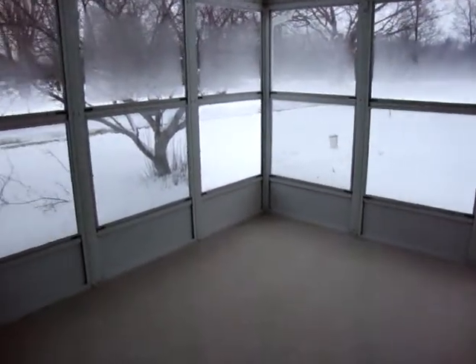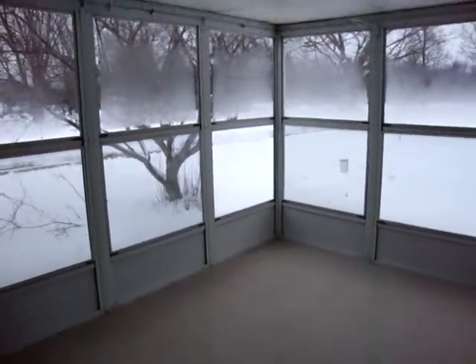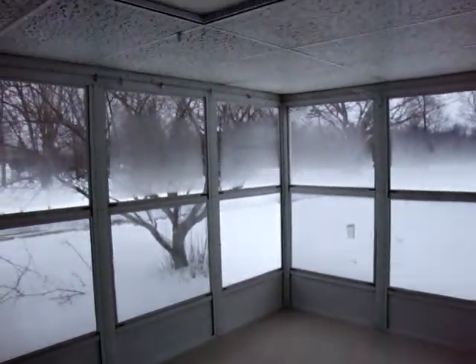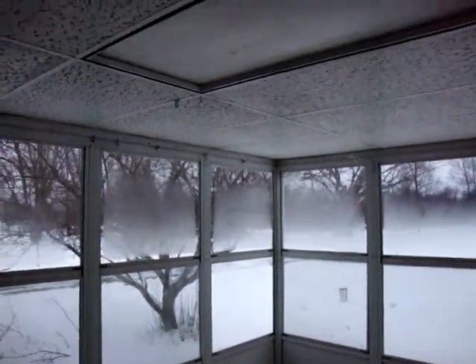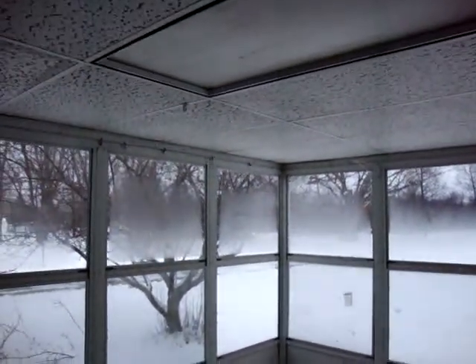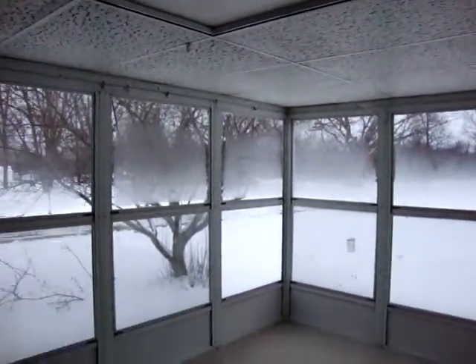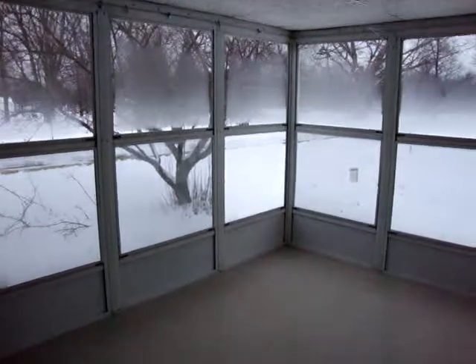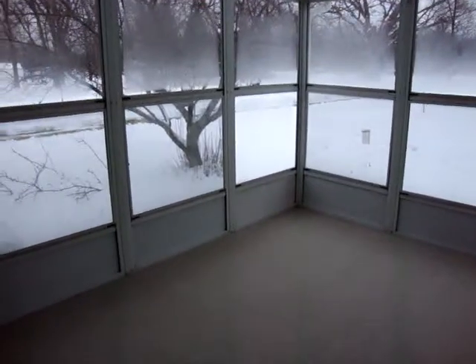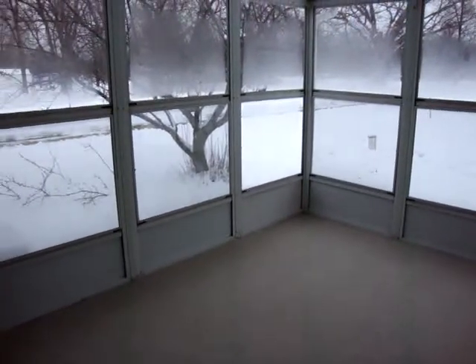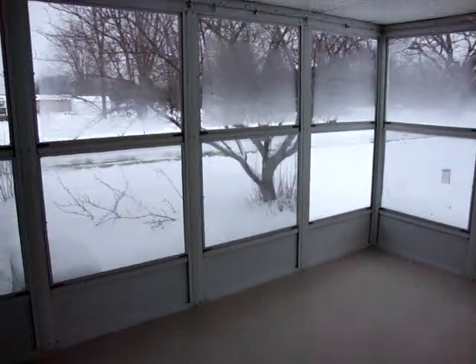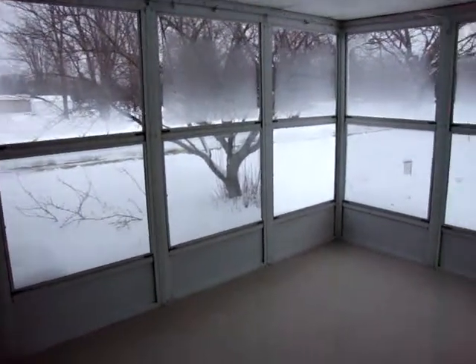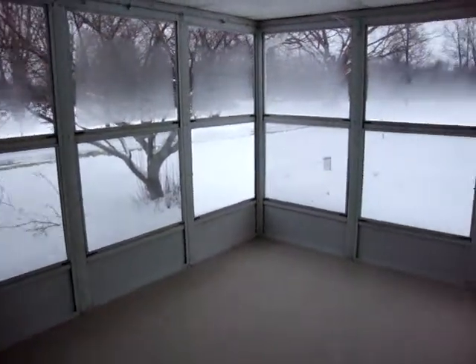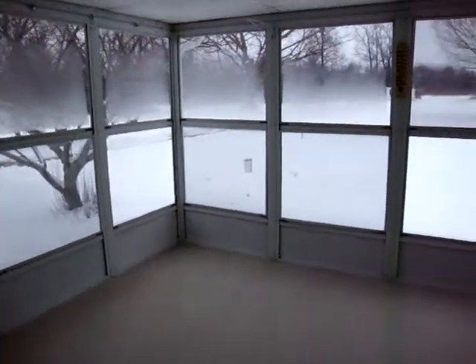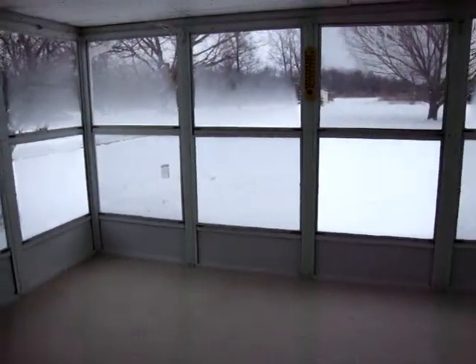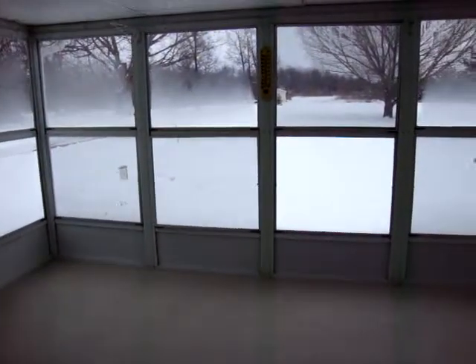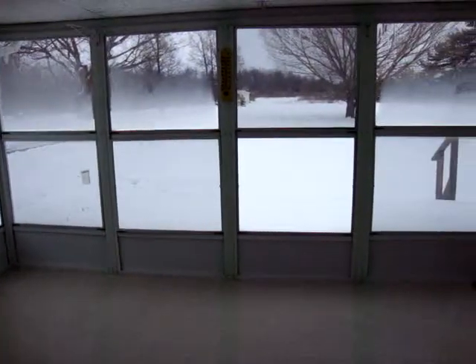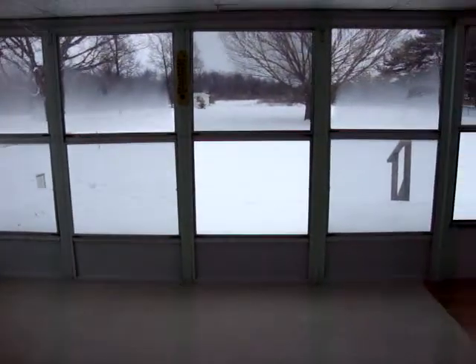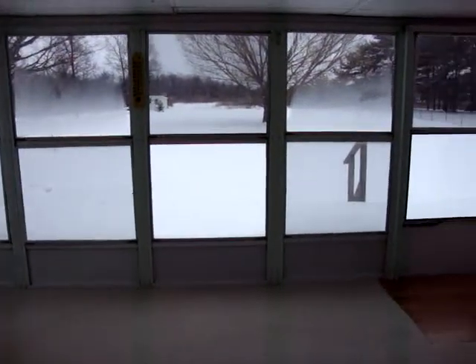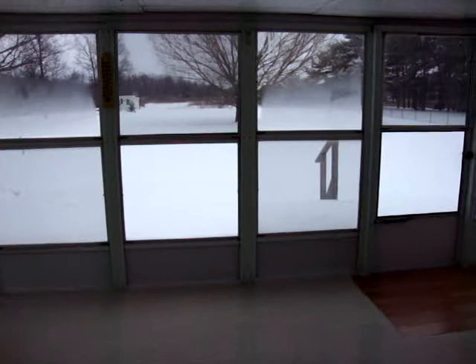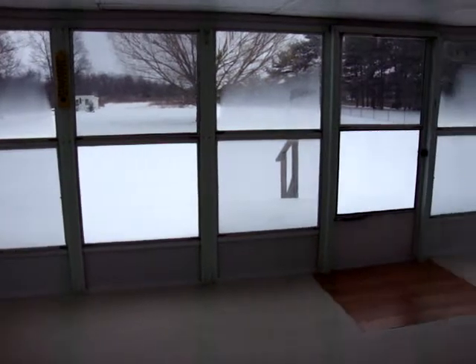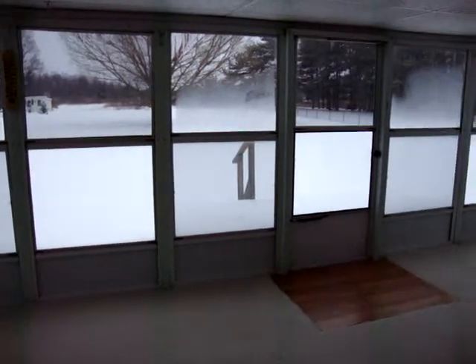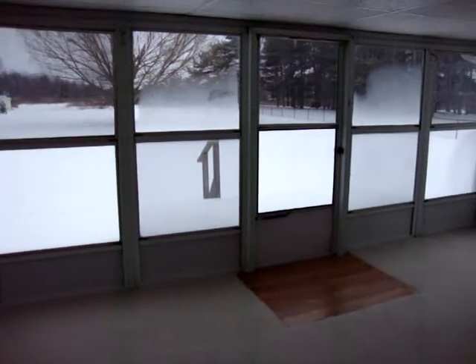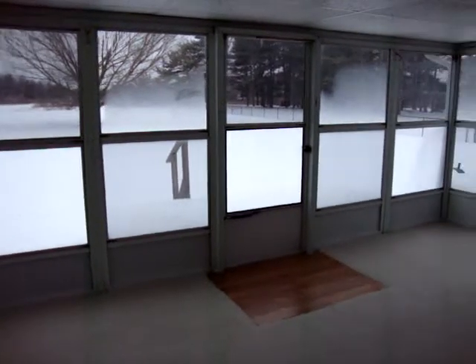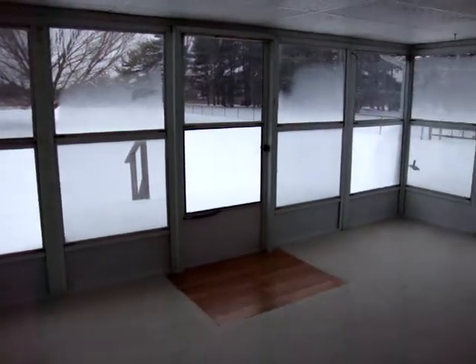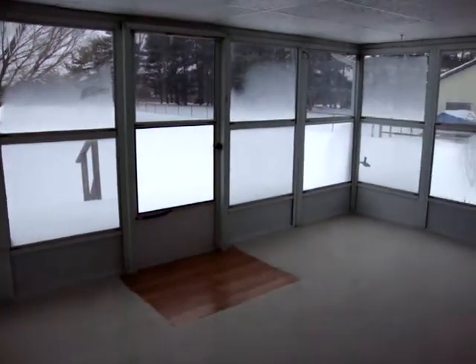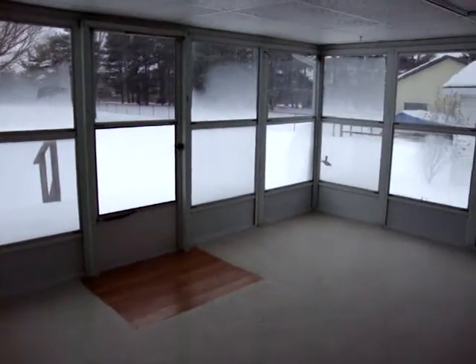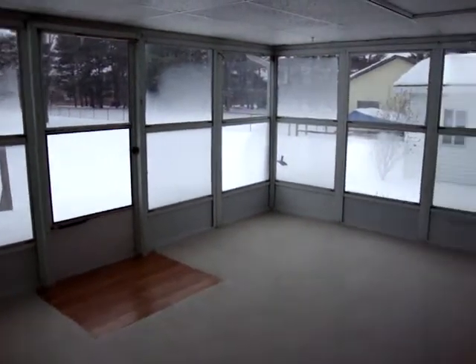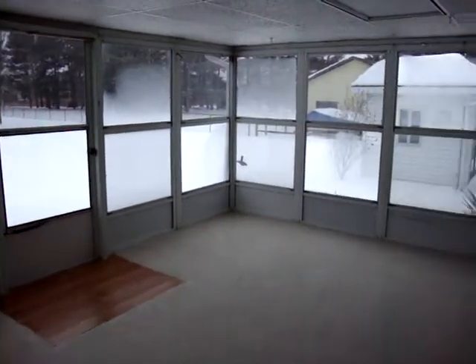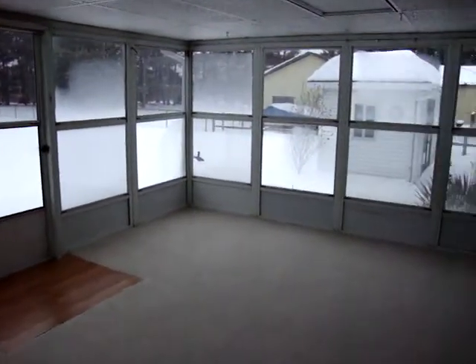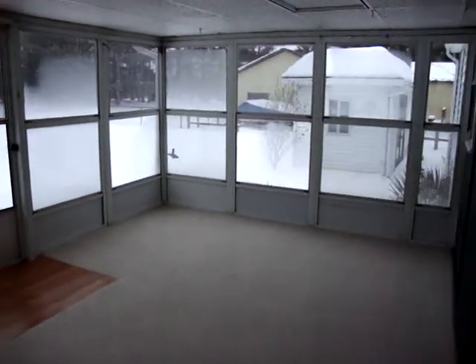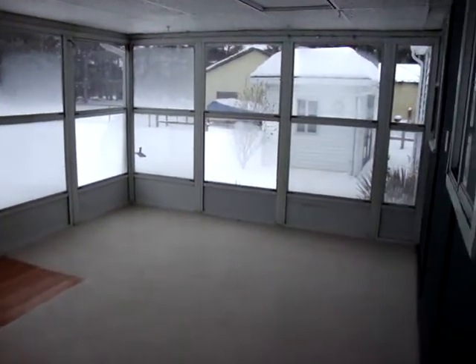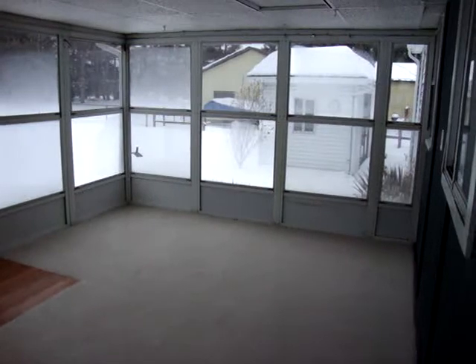This sunroom is finished. What's nice about the sunroom is it faces south, so you get the warm sun in the wintertime.